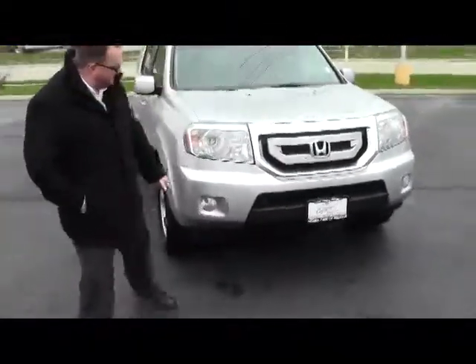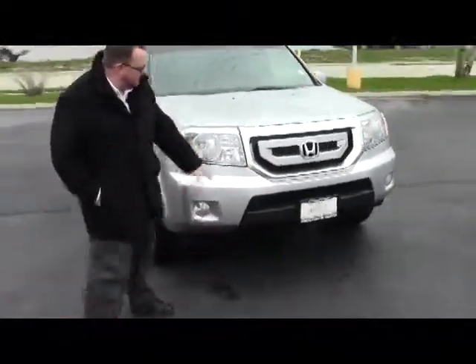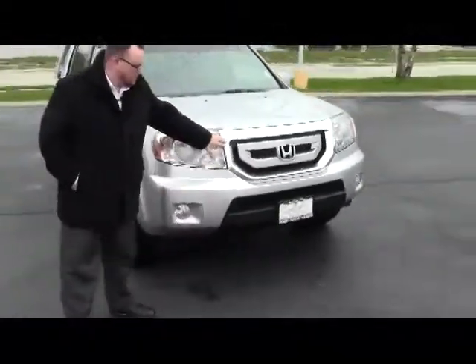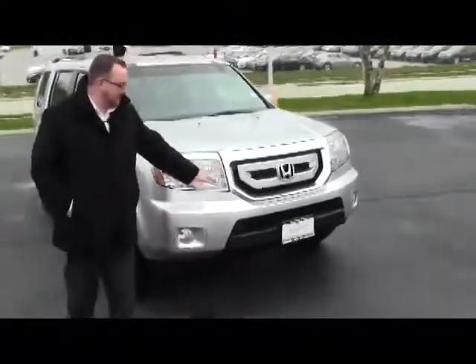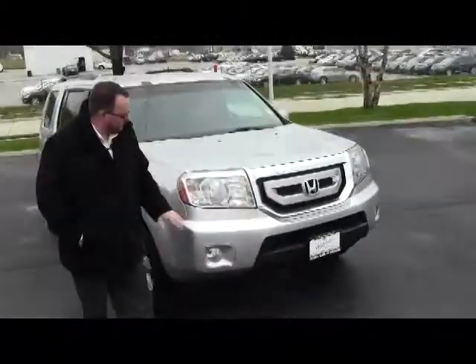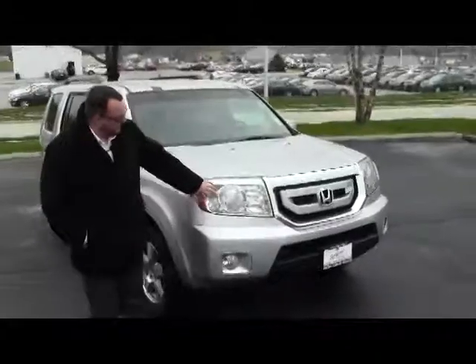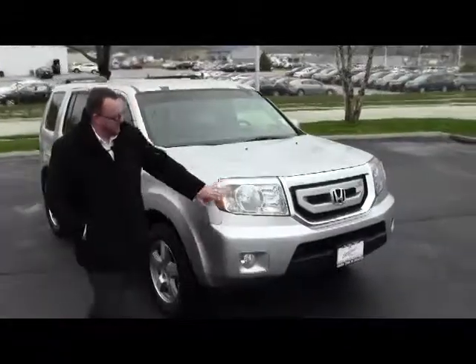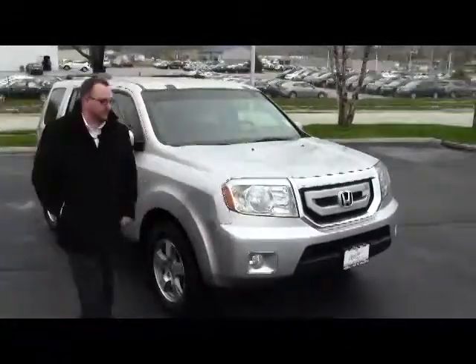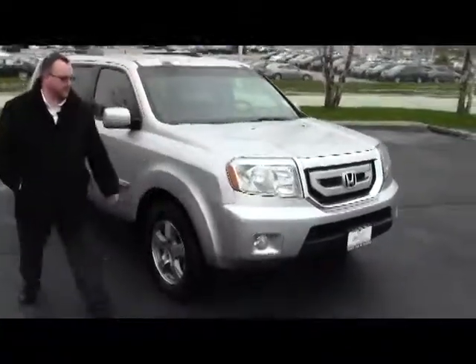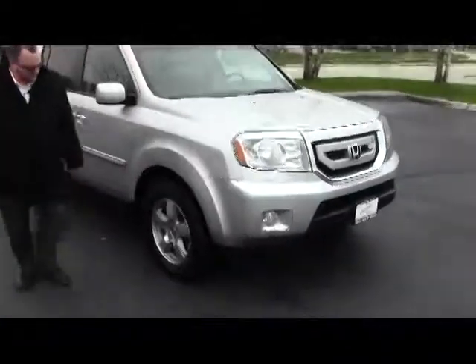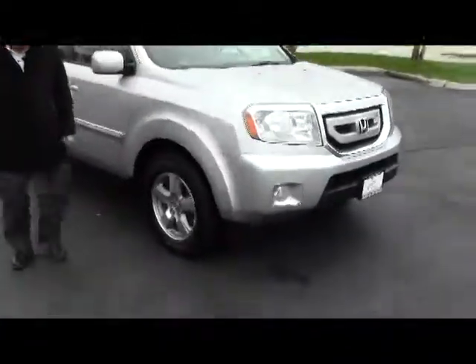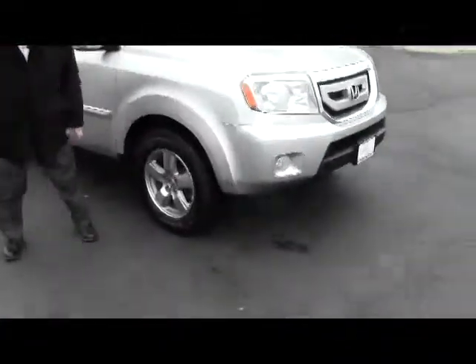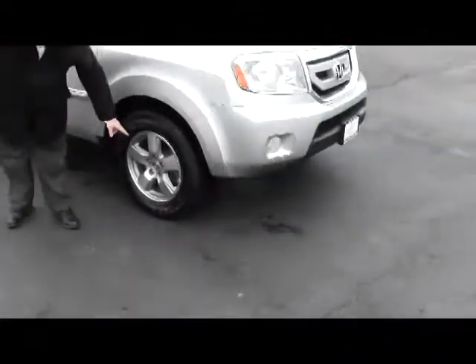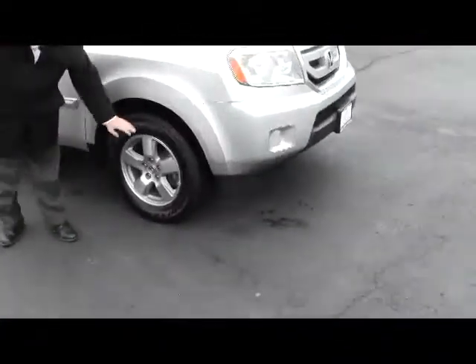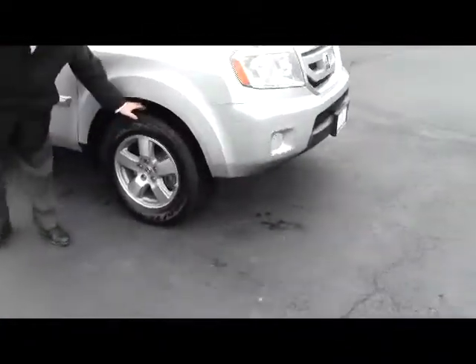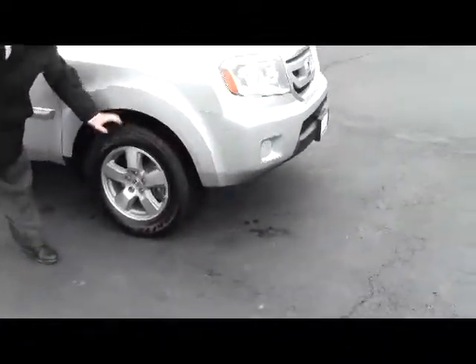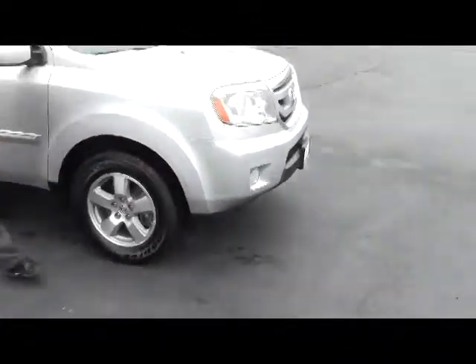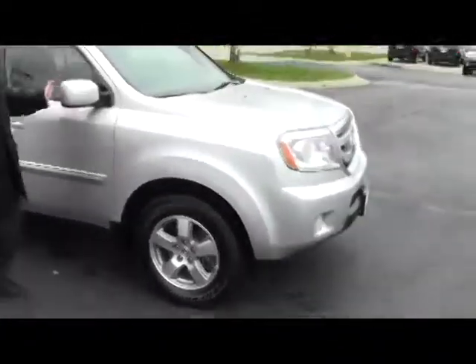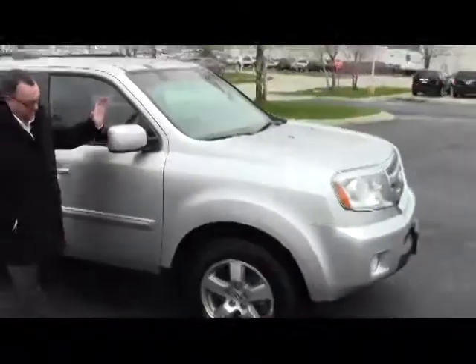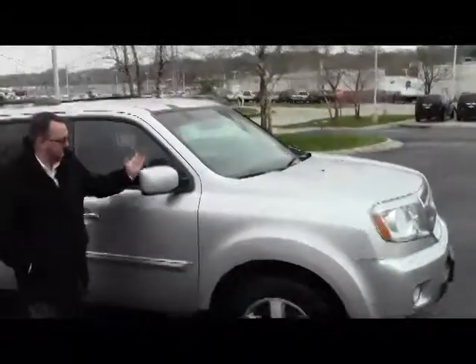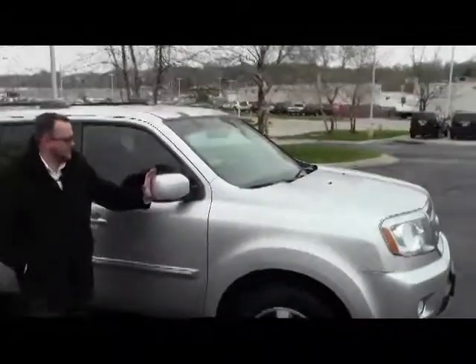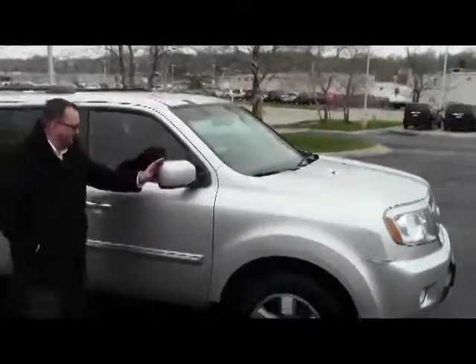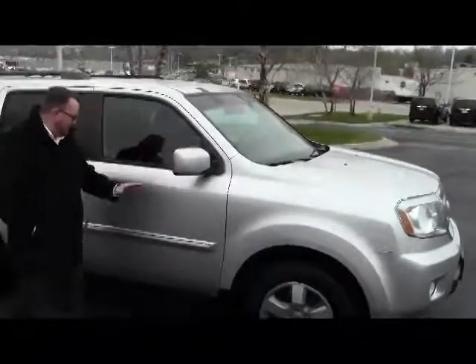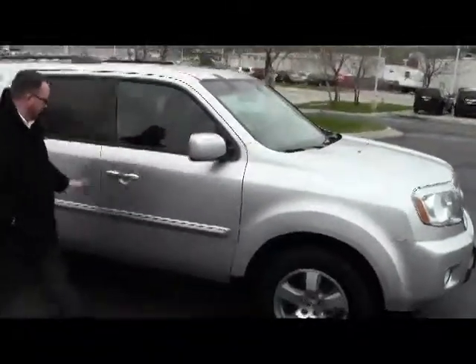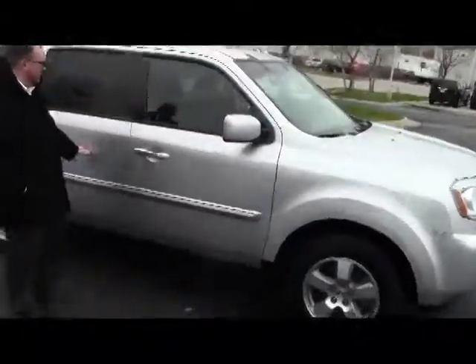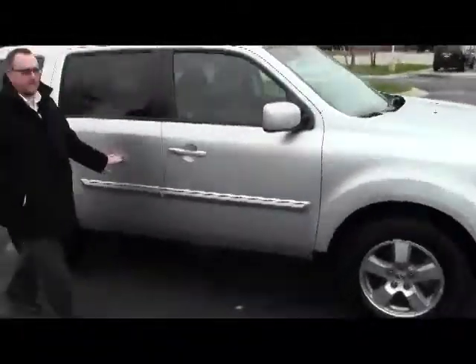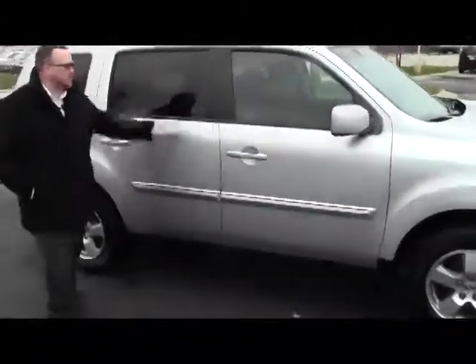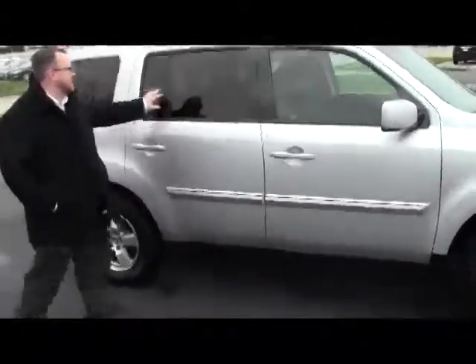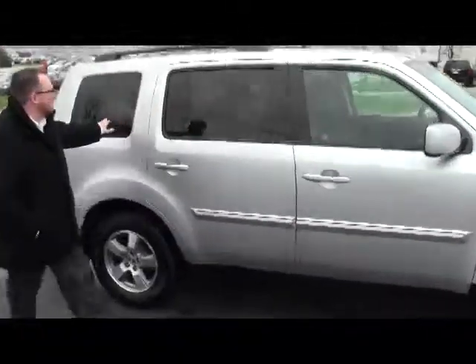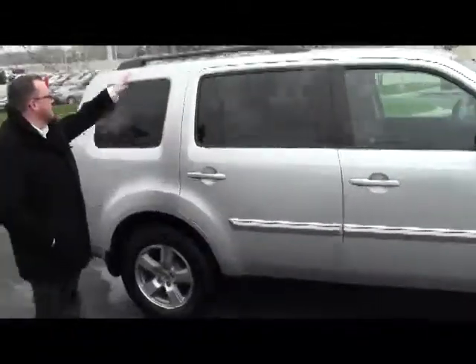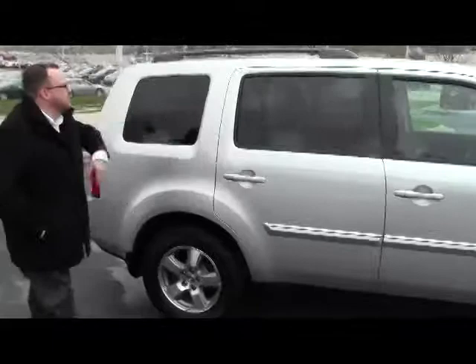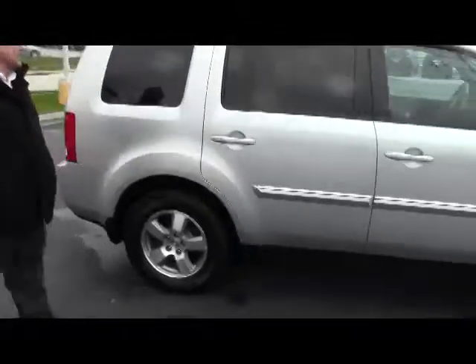Fog lights, chrome accented grille, Lexan covered wraparound headlights, 17-inch alloy wheels, plenty of tread on the tires, breakaway mirrors, reinforced steel door beams, and solar-ray tinted glass. Roof rails.